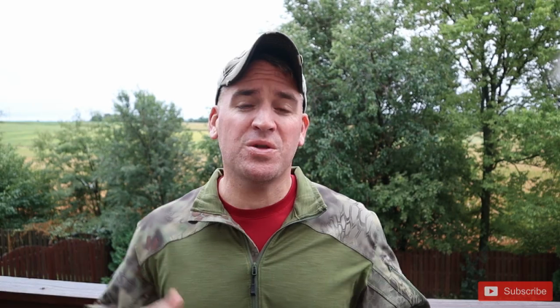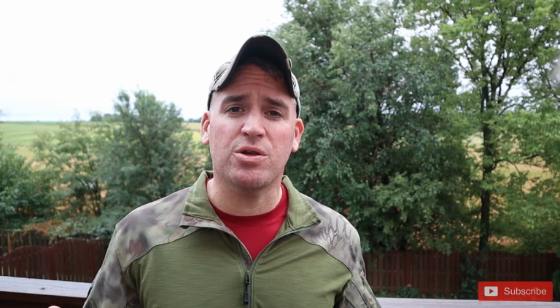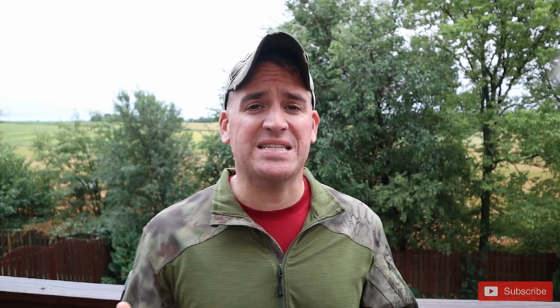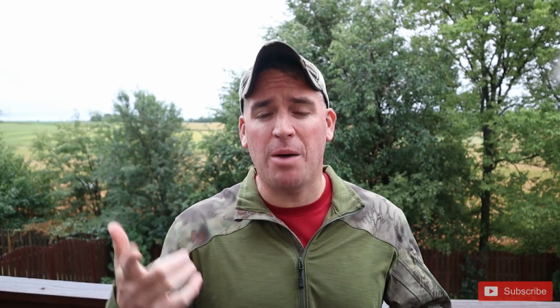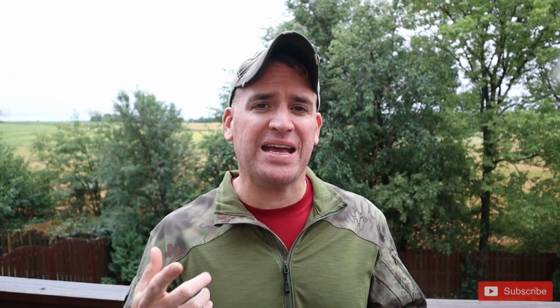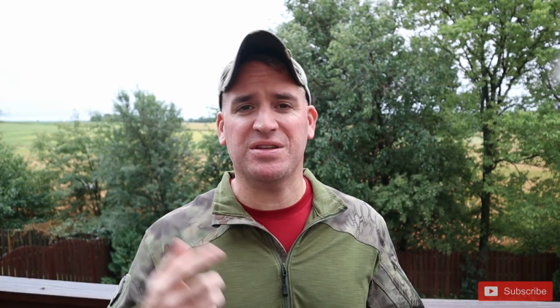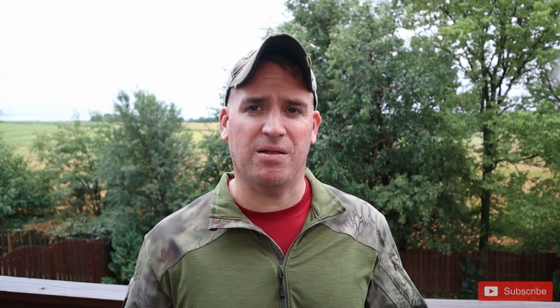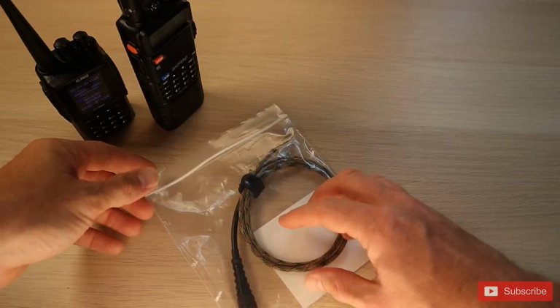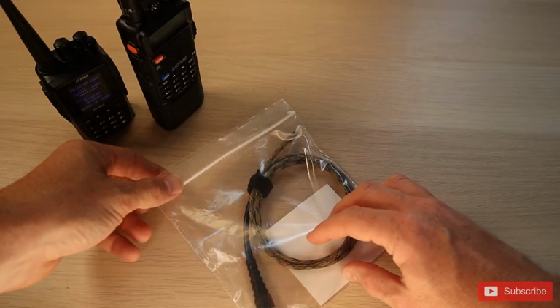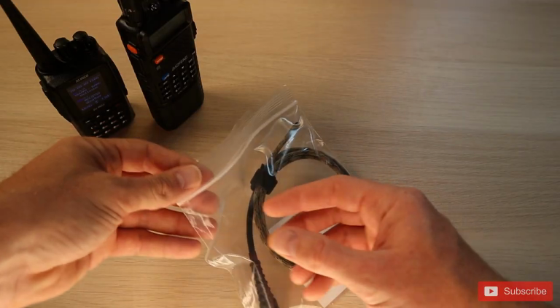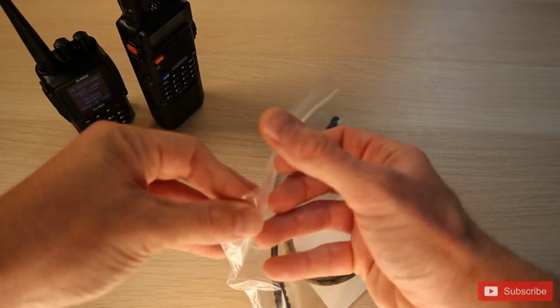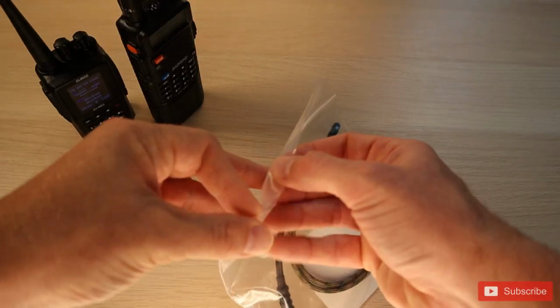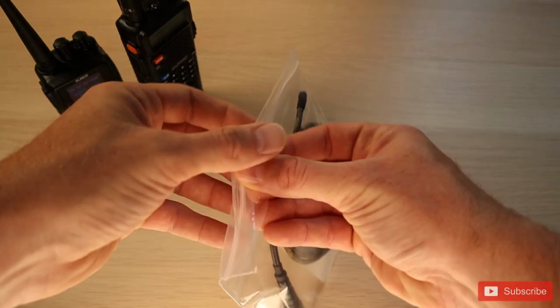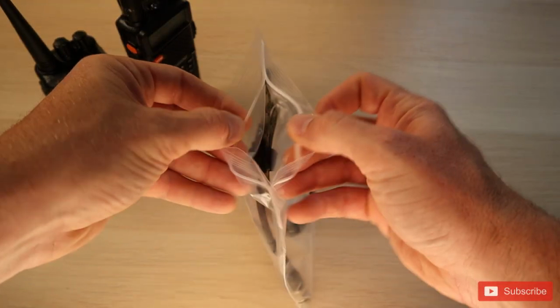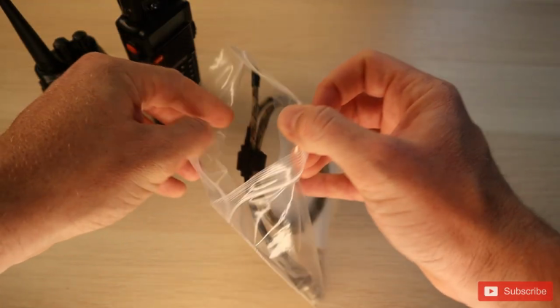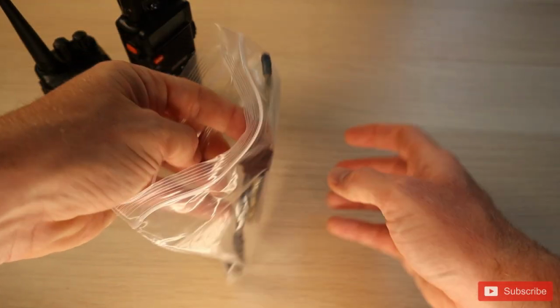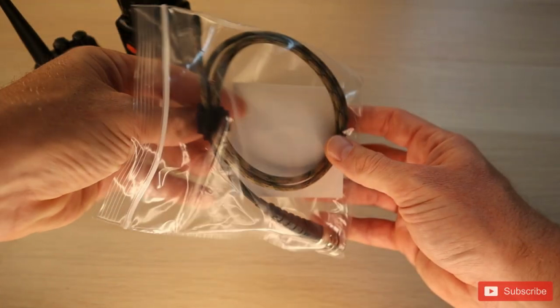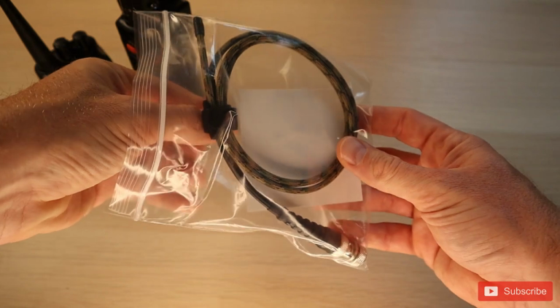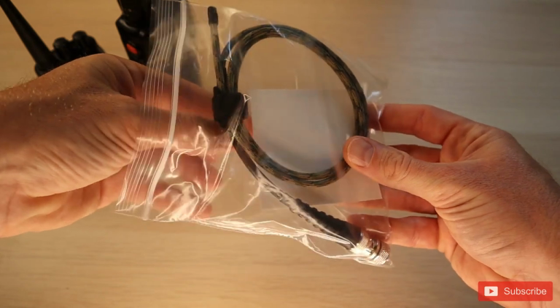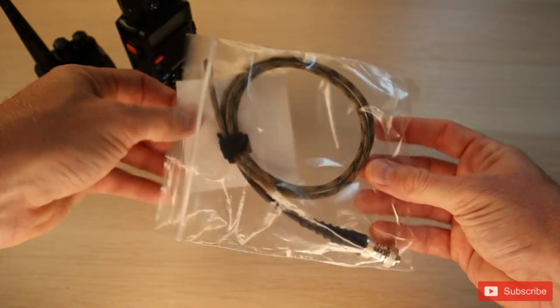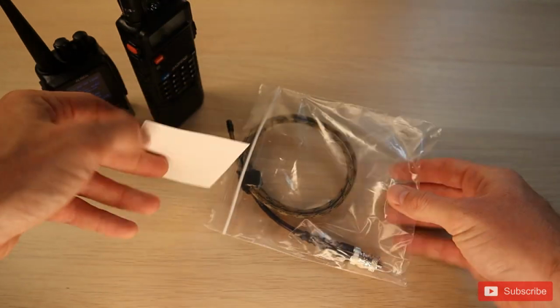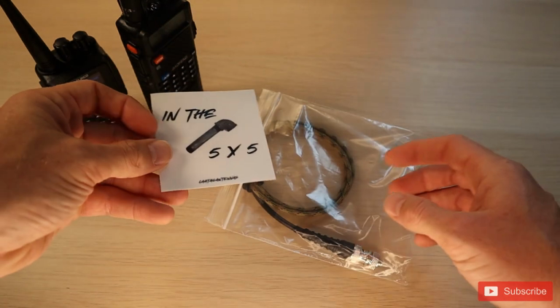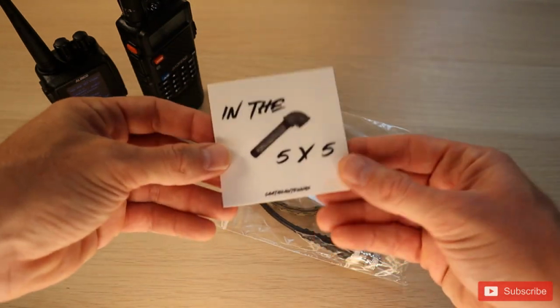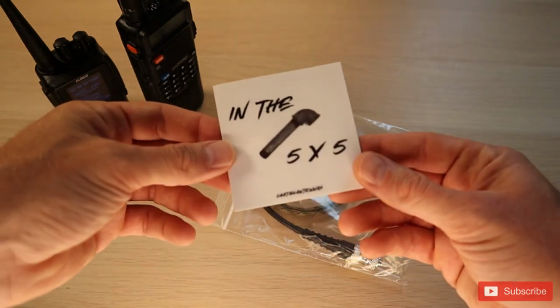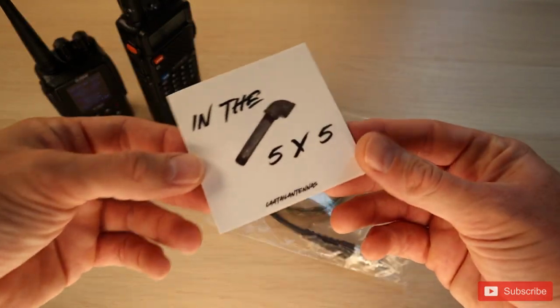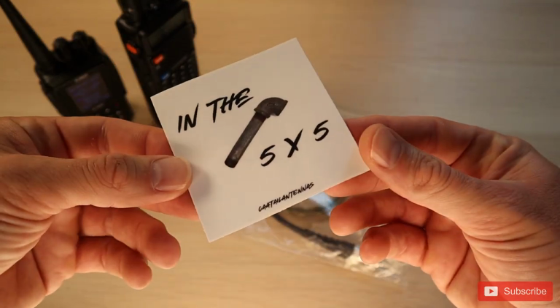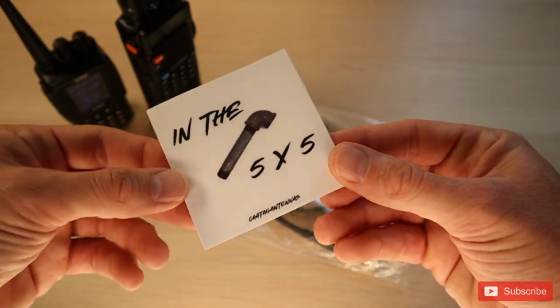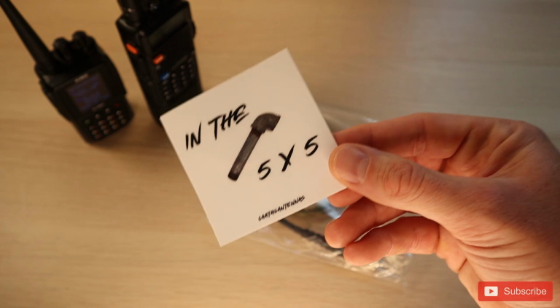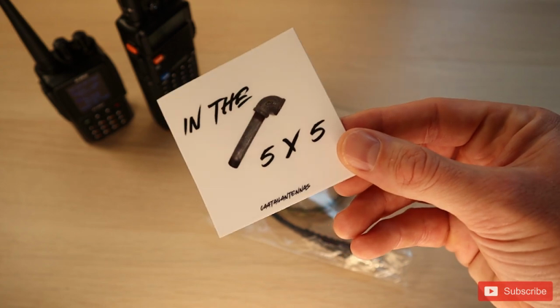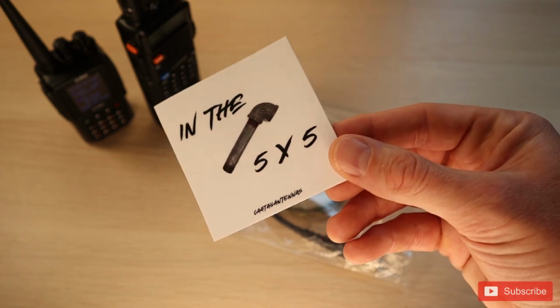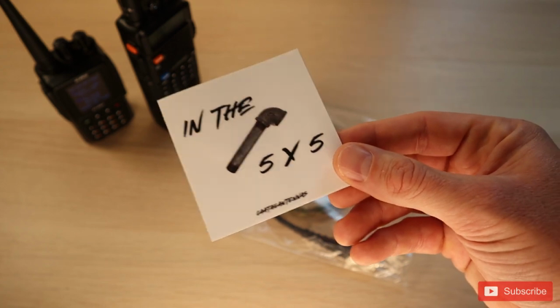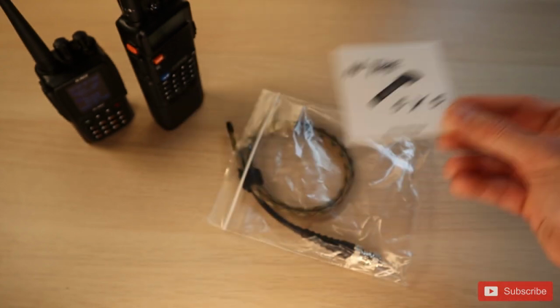So let's take a look at what exactly comes in the package and how to set it all up. Here's the actual package that we received from William over at Cattail Antennas. And you can see we also got a little sticker — a cool little in the pipe 5x5 sticker. So that's pretty neat, we'll stick that somewhere cool.